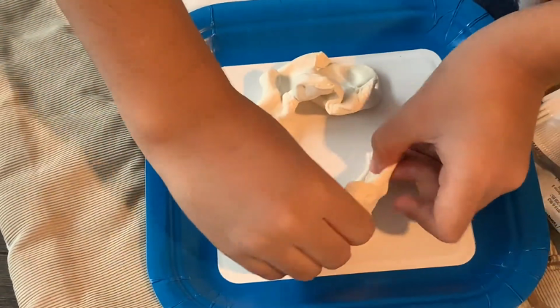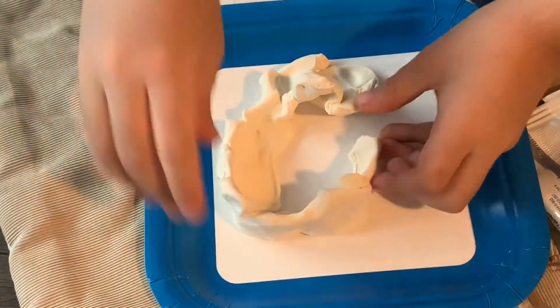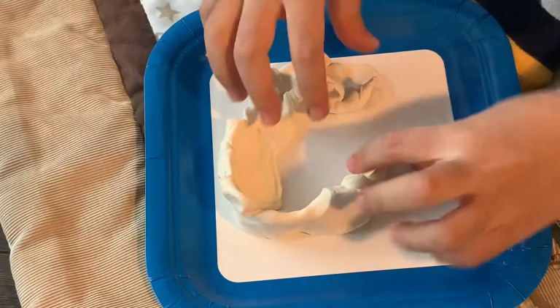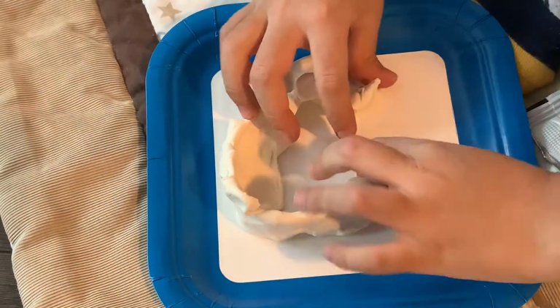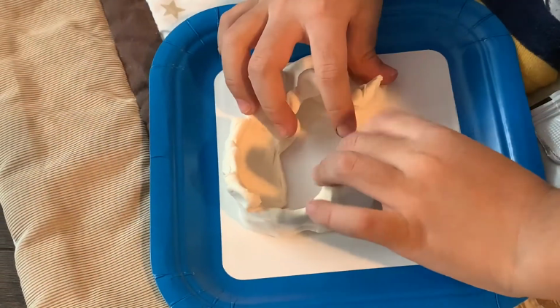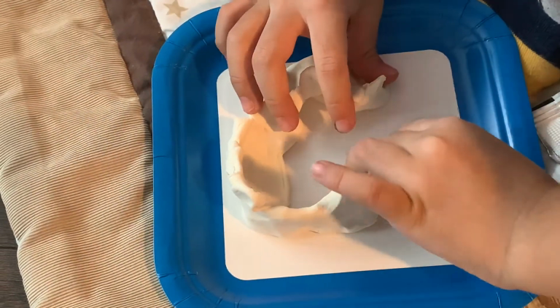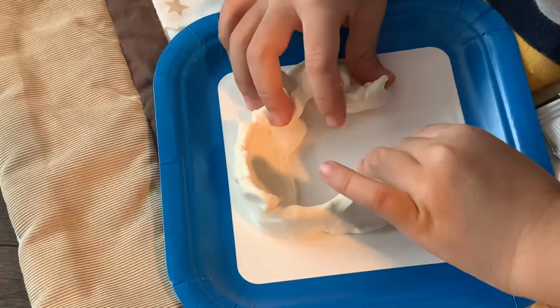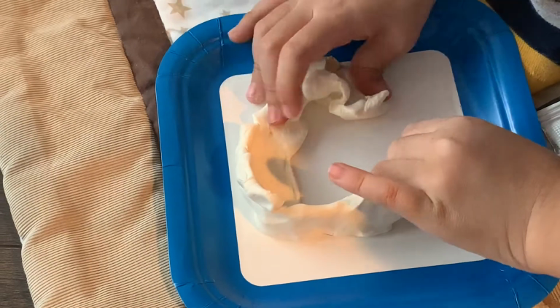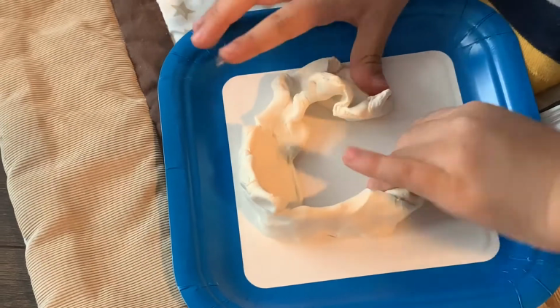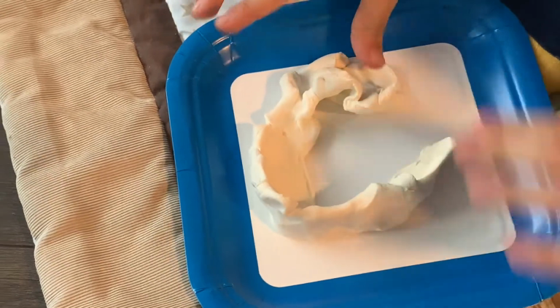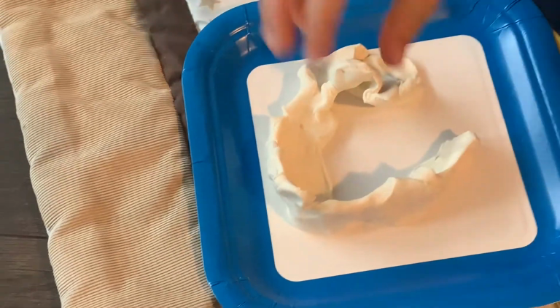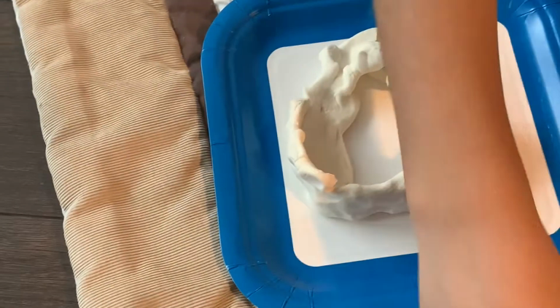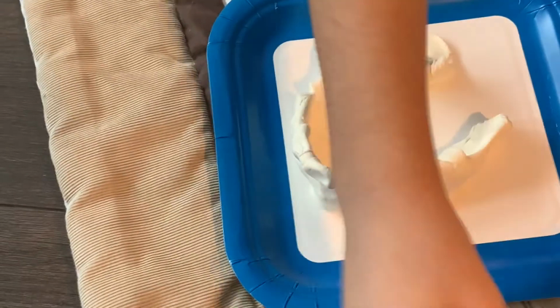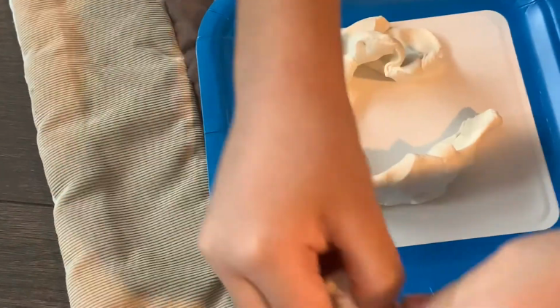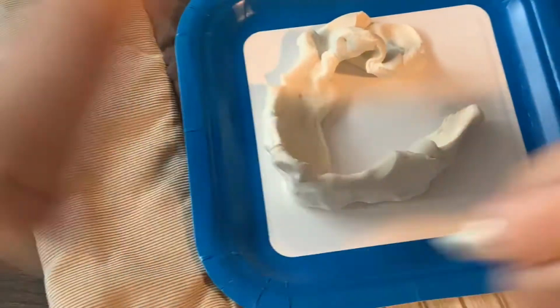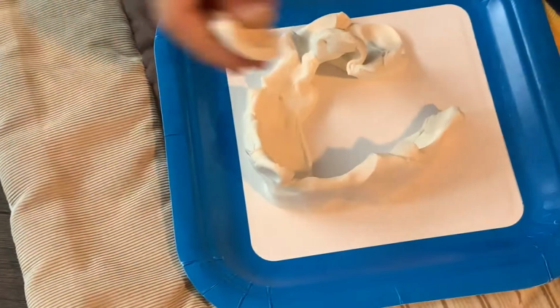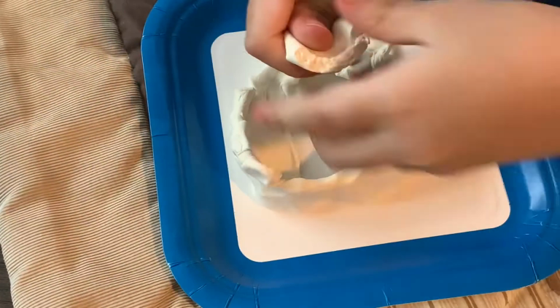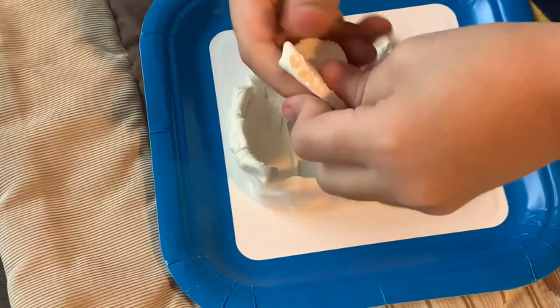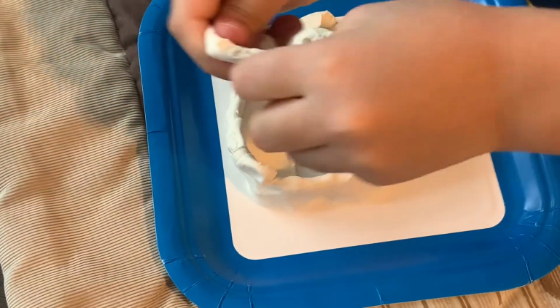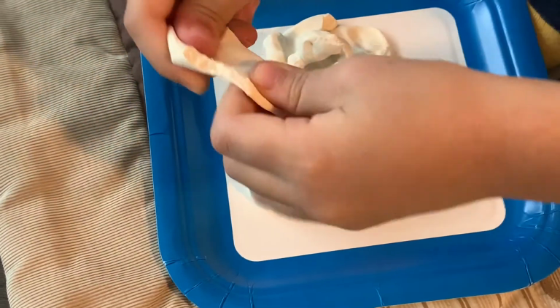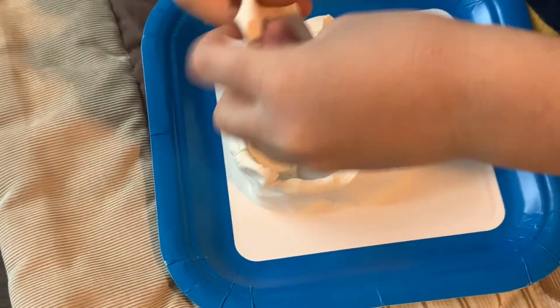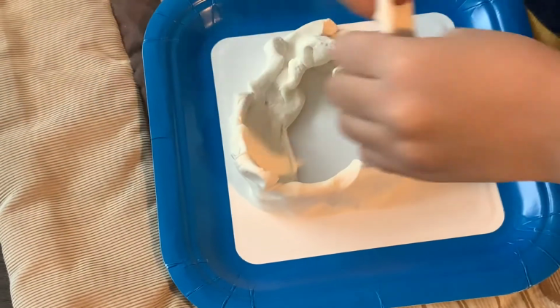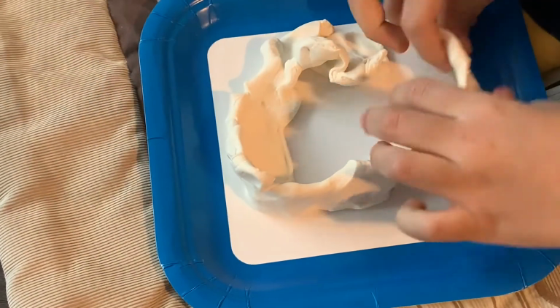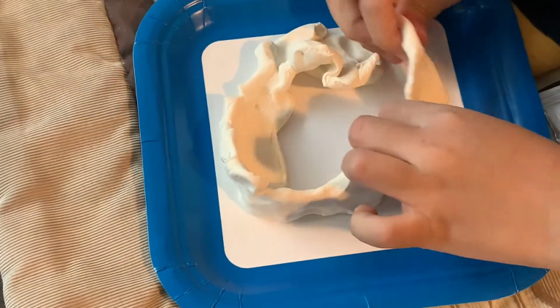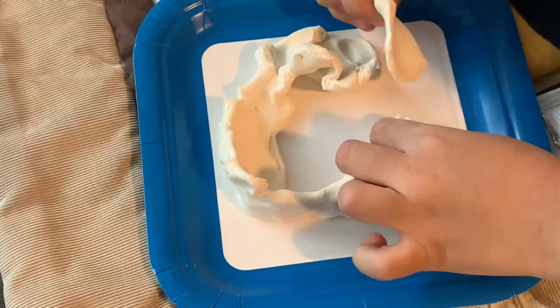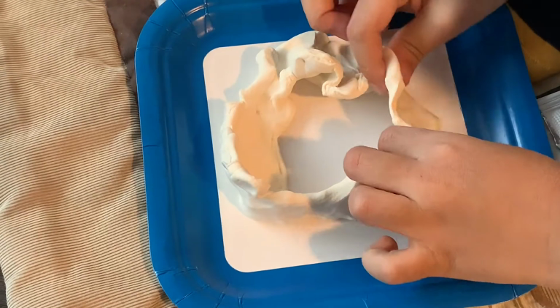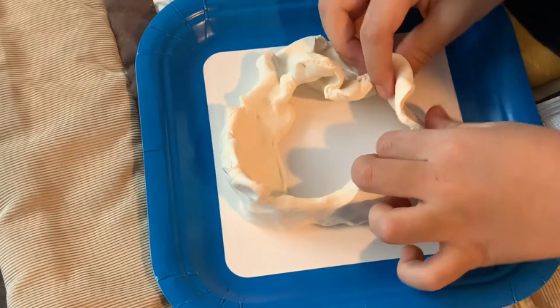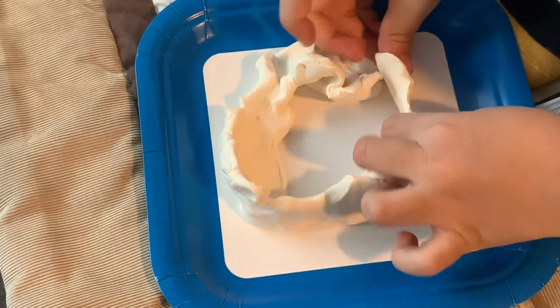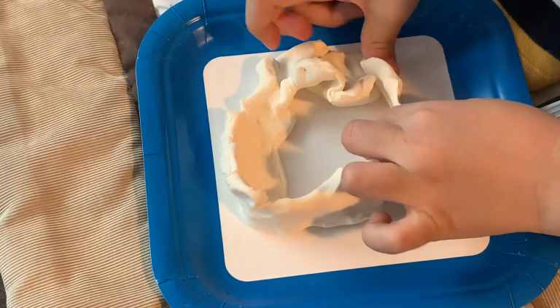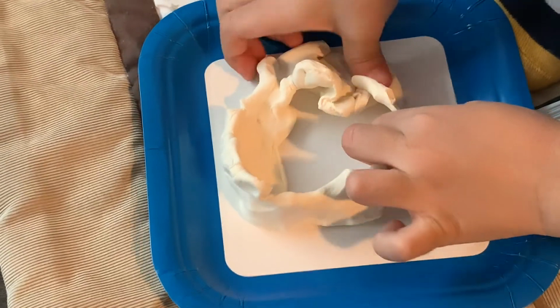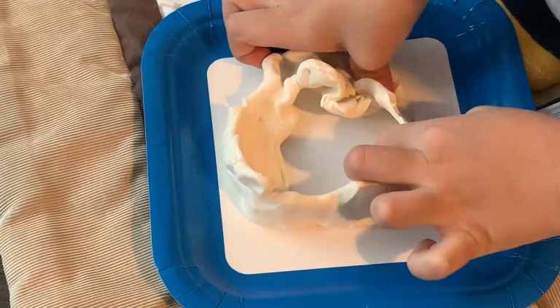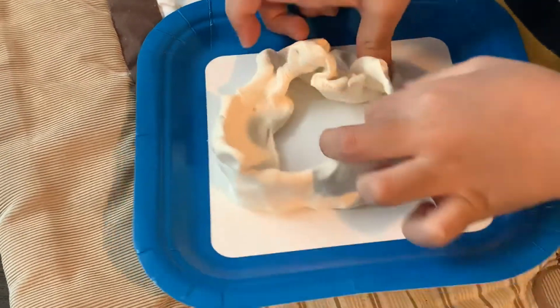I am going to put a tube that I am going to show you later on. That's why I'm making a hole in the middle.